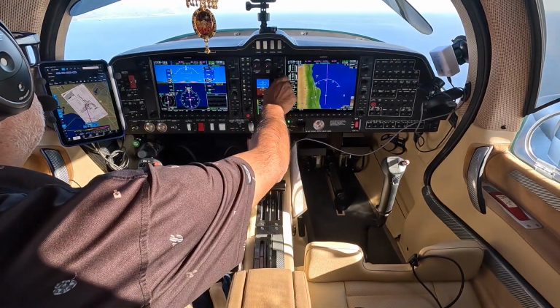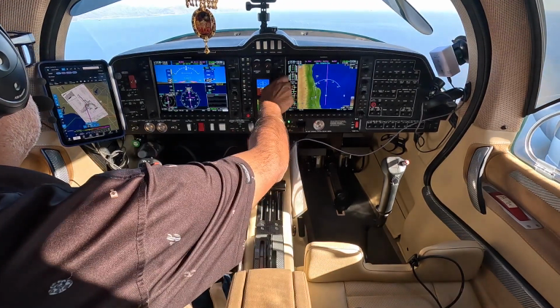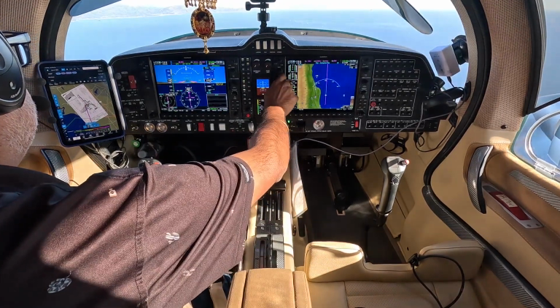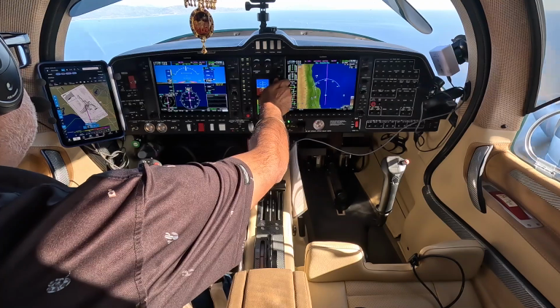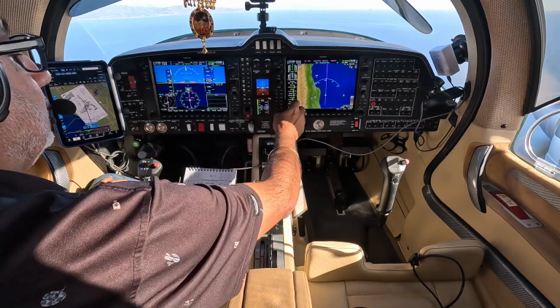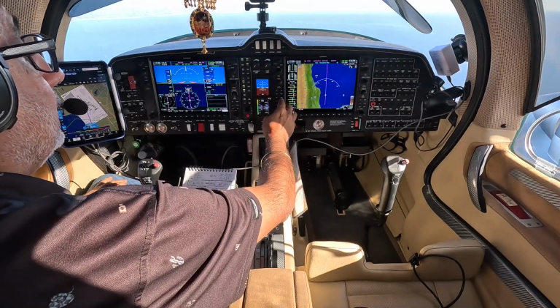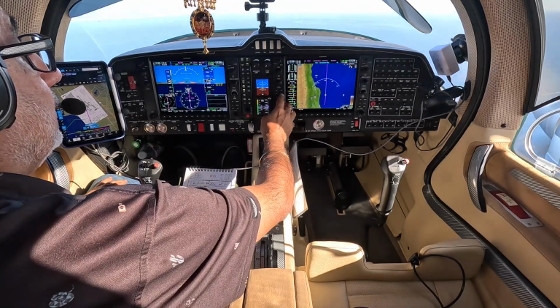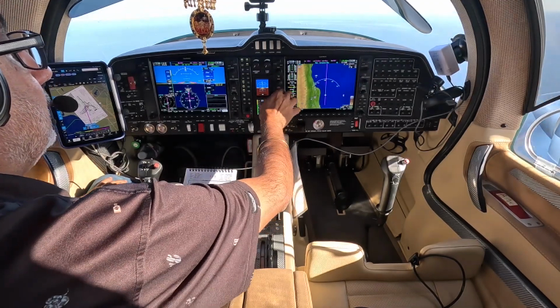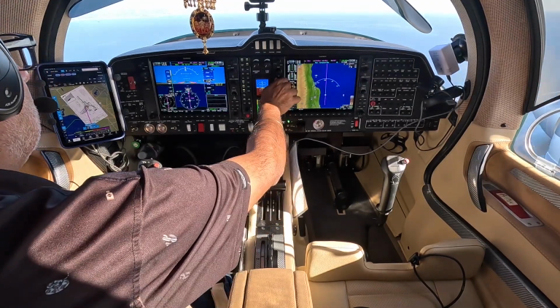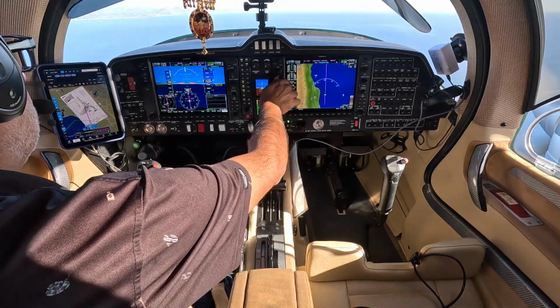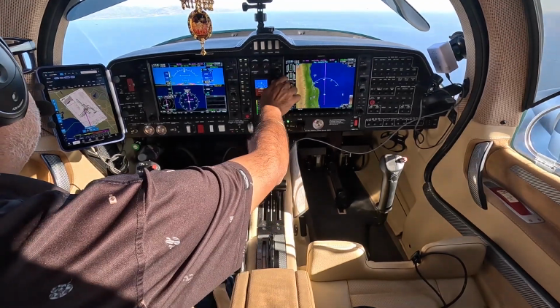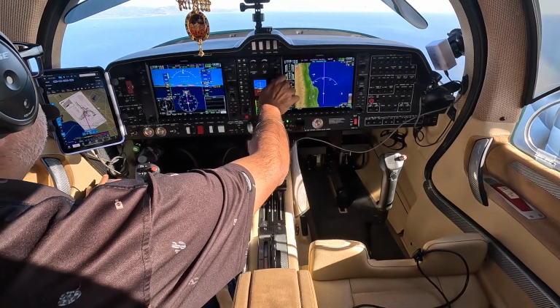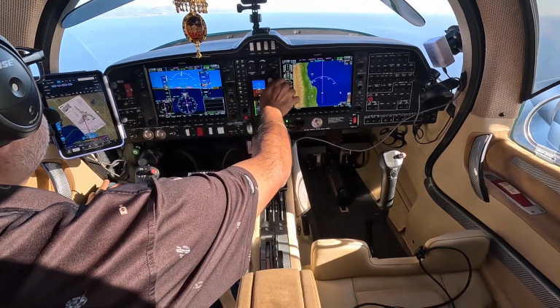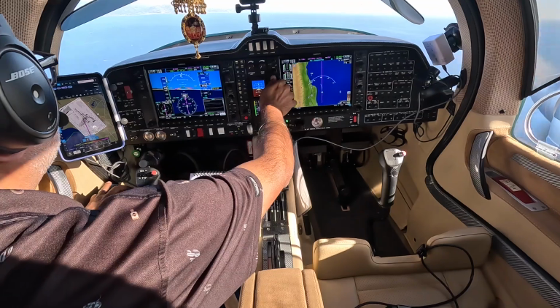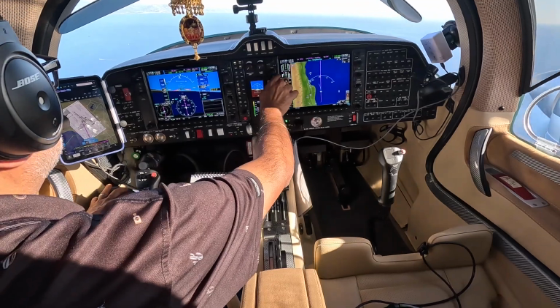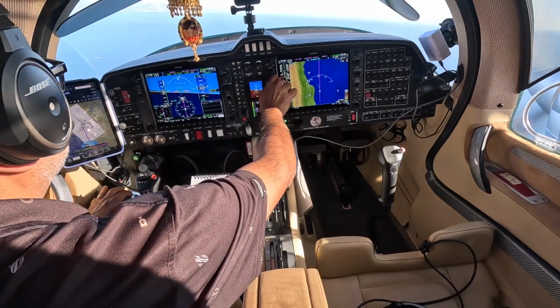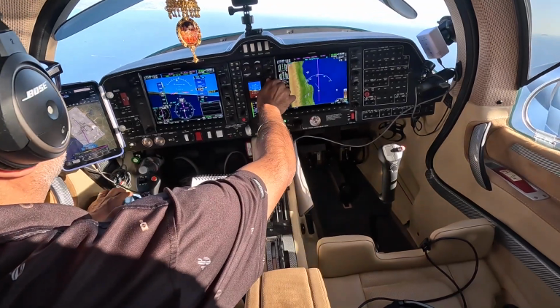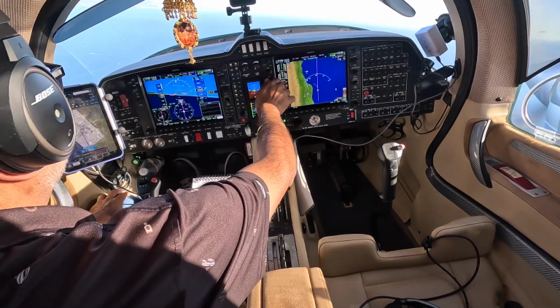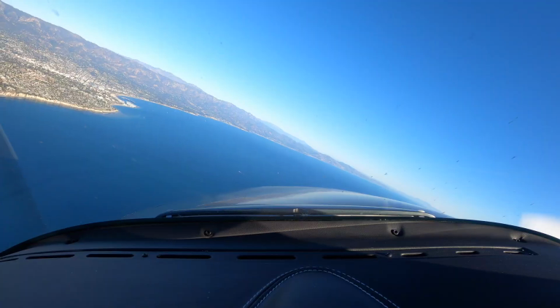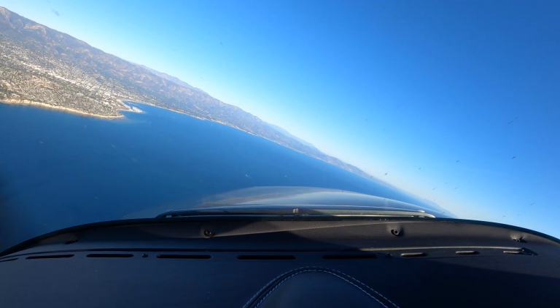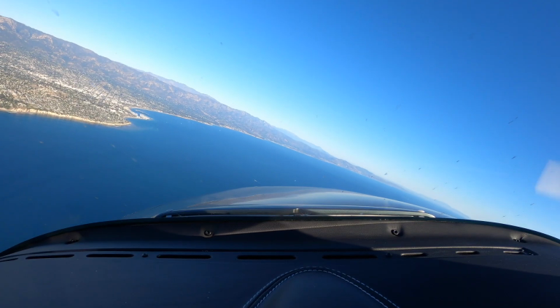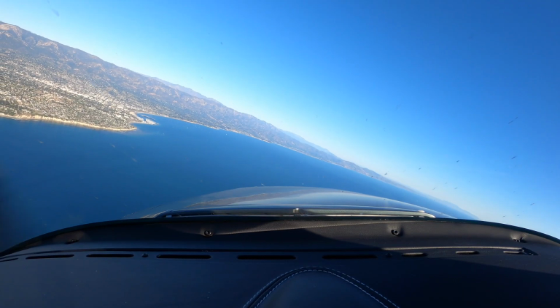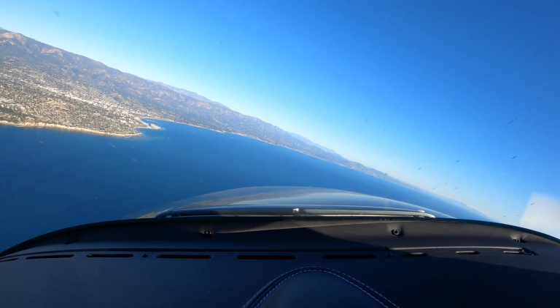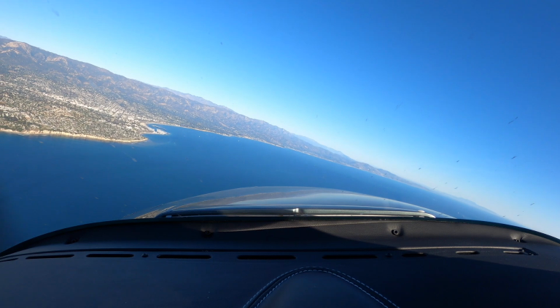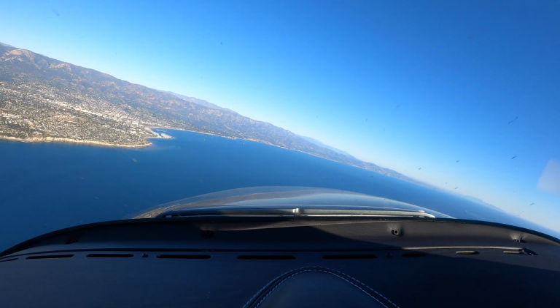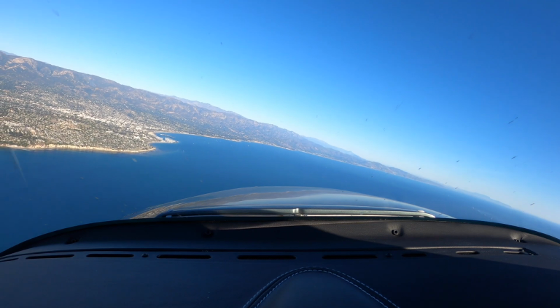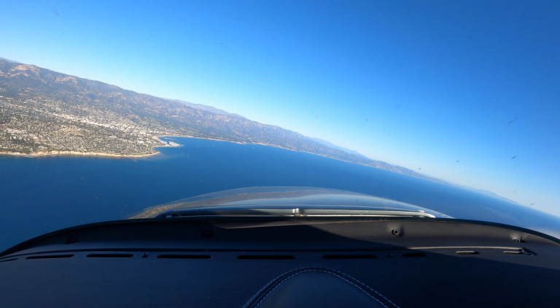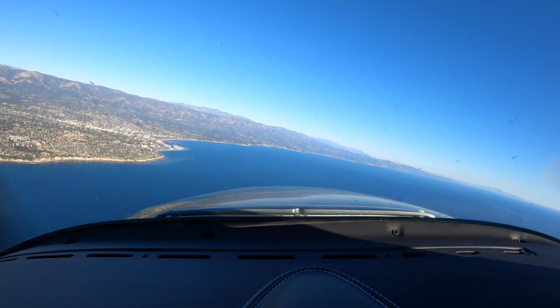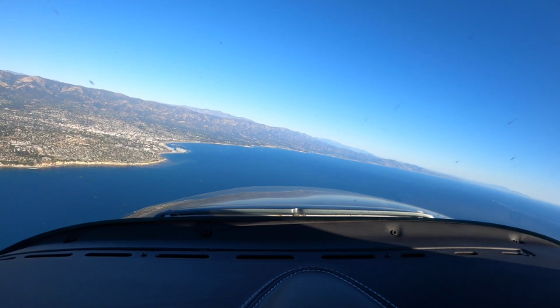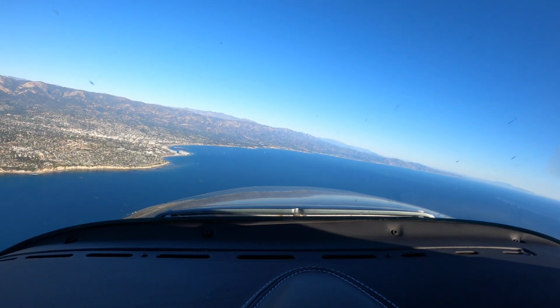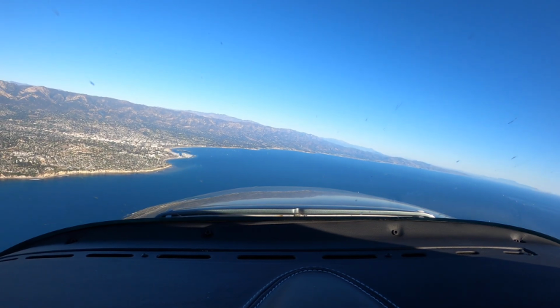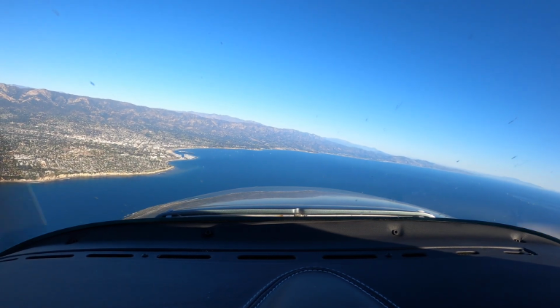701, 630 Romeo Tango, descend maintain 3,000. 630 Romeo Tango, just to clarify, follow the freeway for left-base runway 1-5 left. Readback: Follow the freeway for left-base 1-5 left.